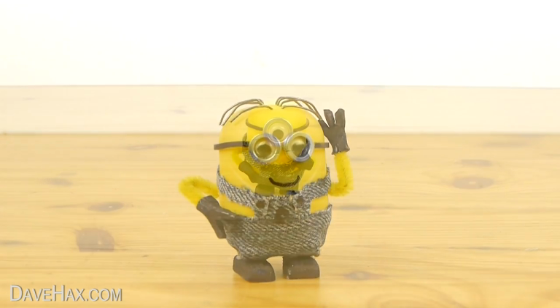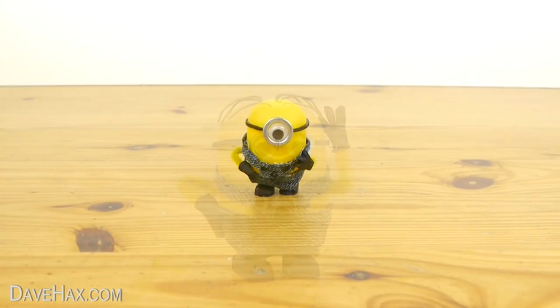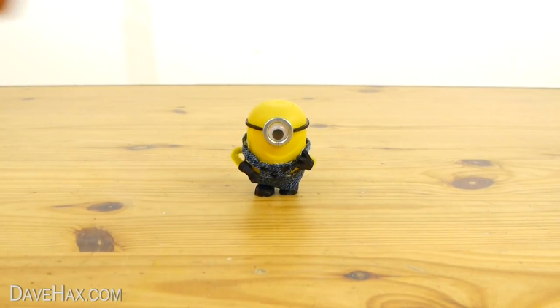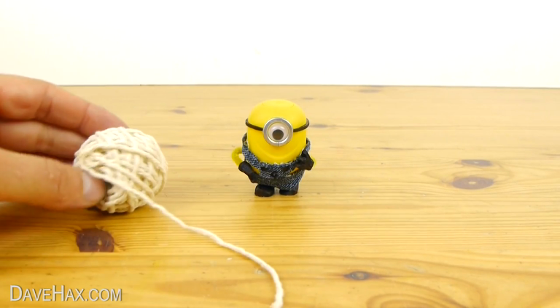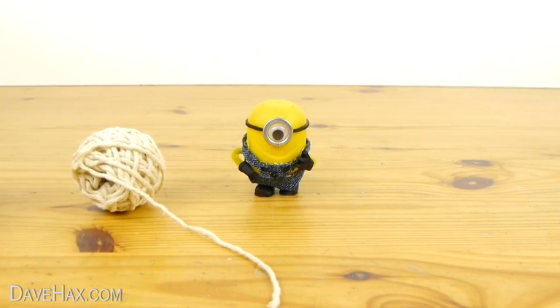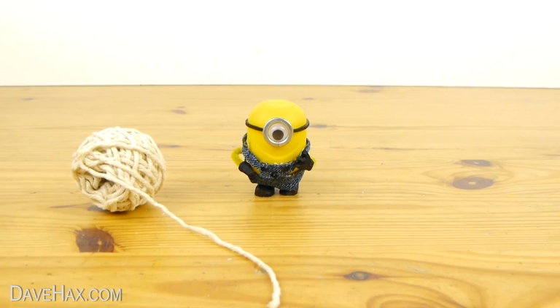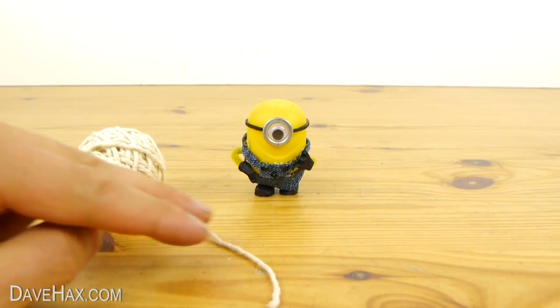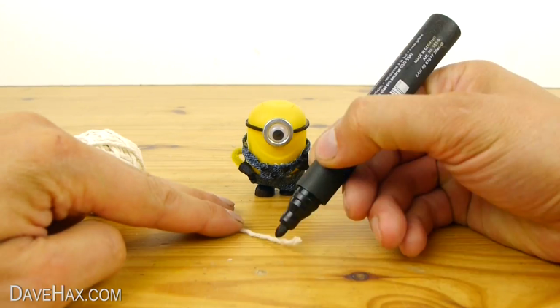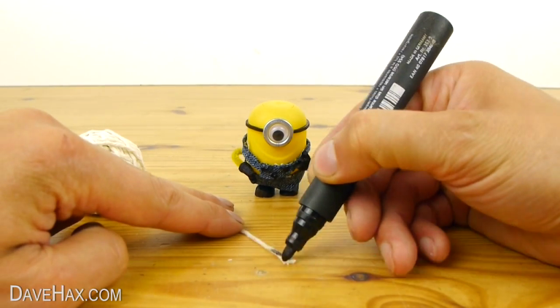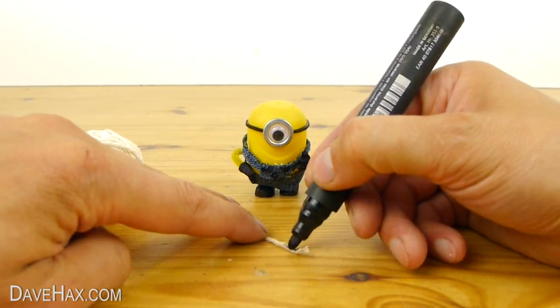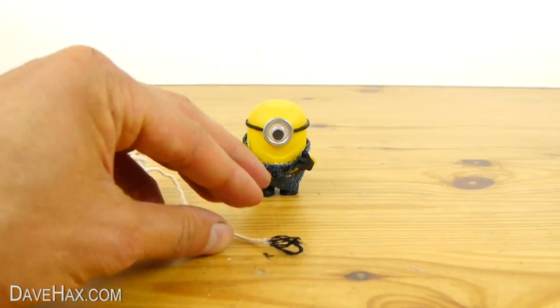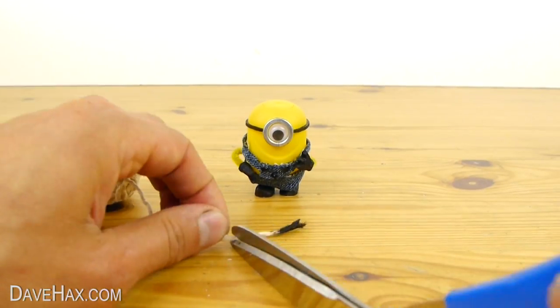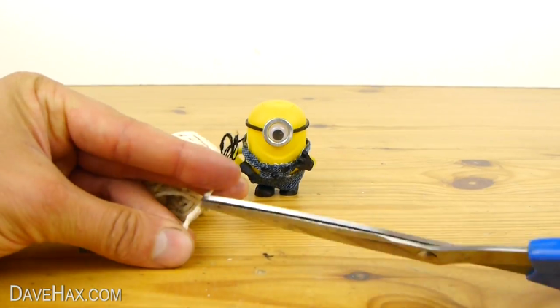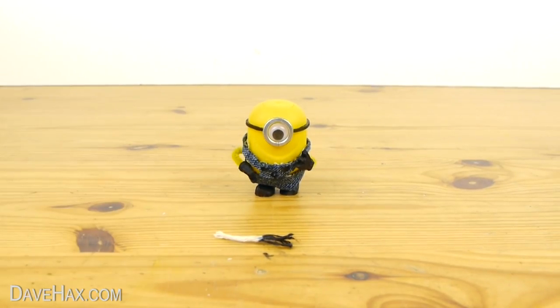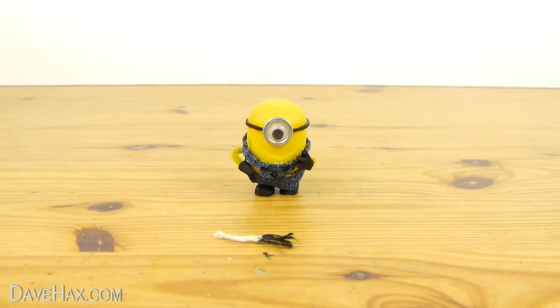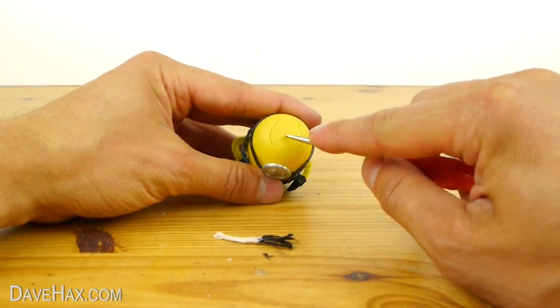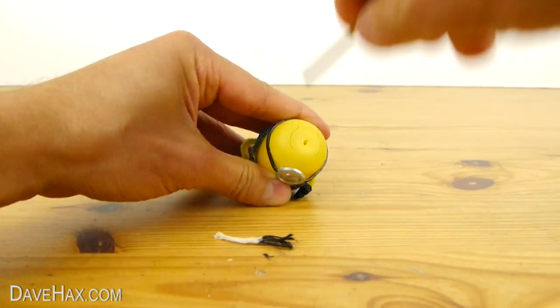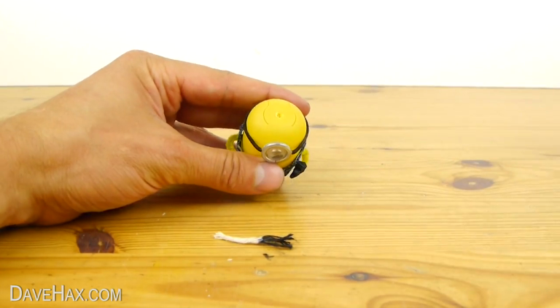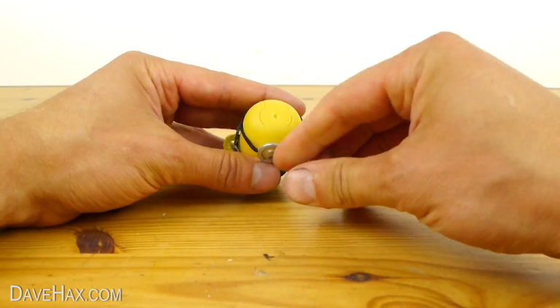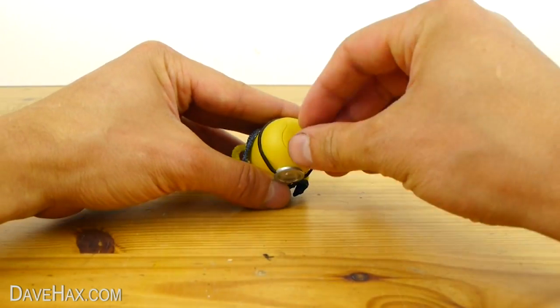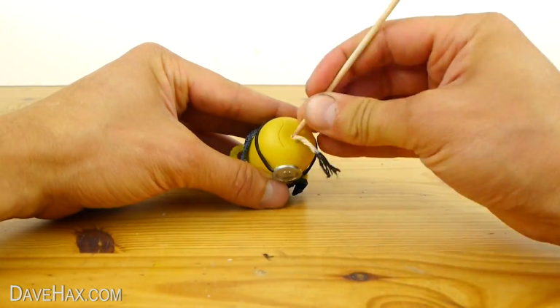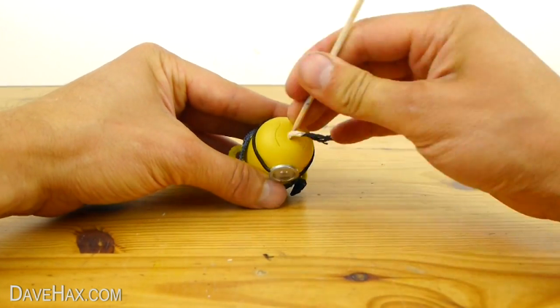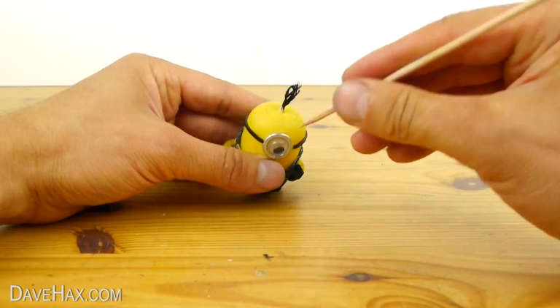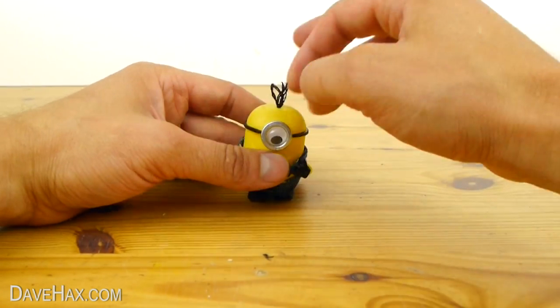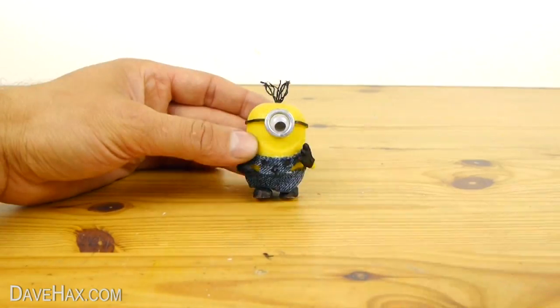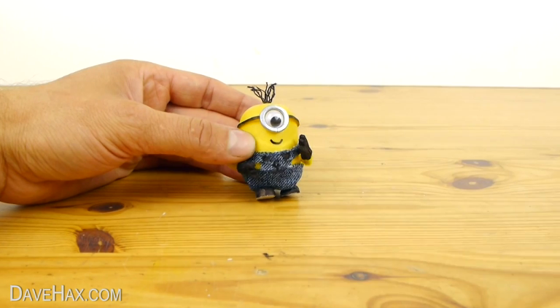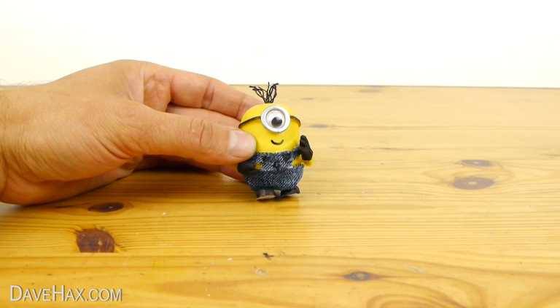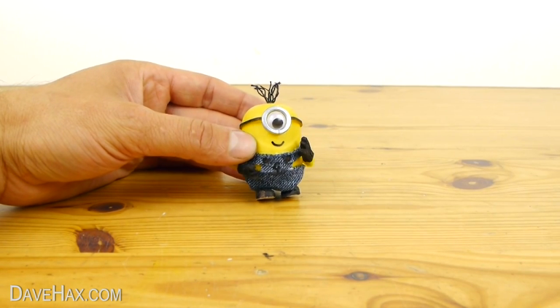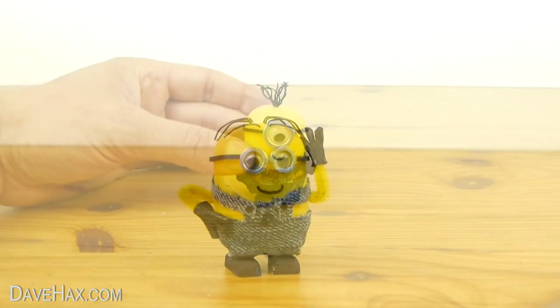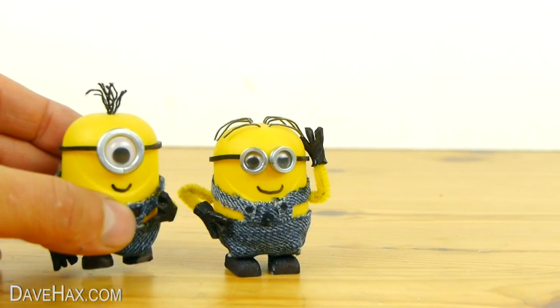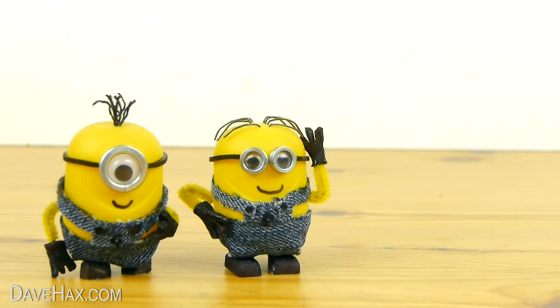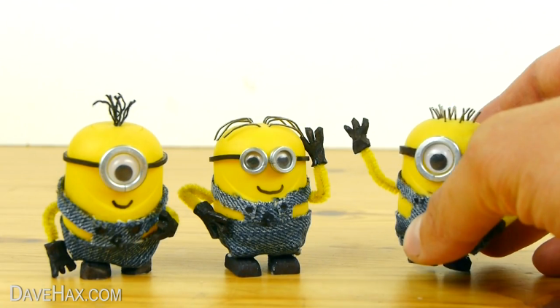For this one I'm going to use string for the hair. Colour the end black and cut it off. Then pierce a hole in the top and thread in the string. And there we have our finished Minions.